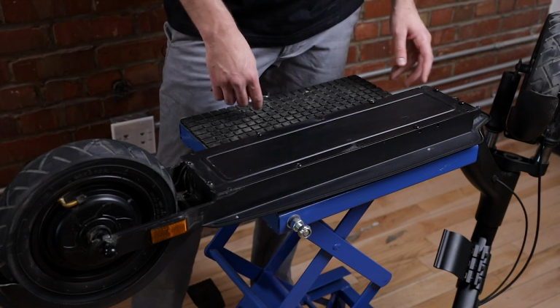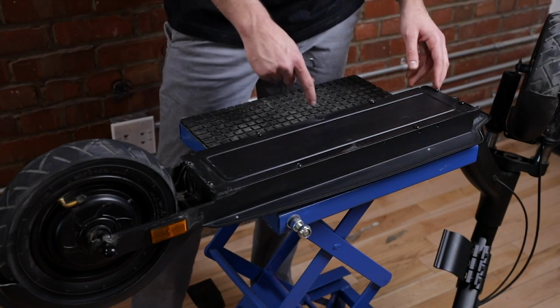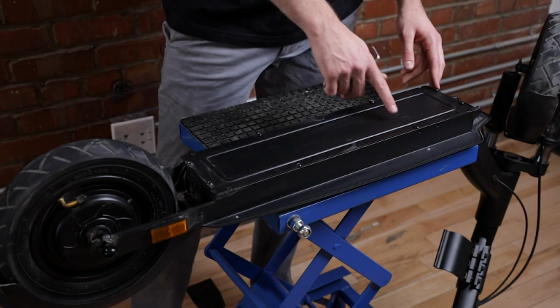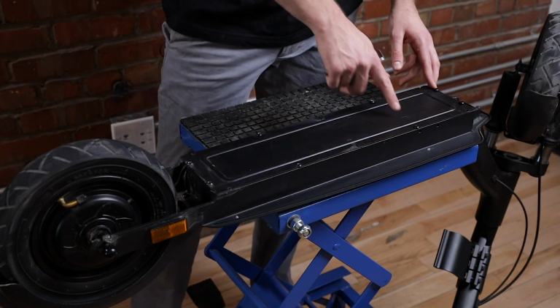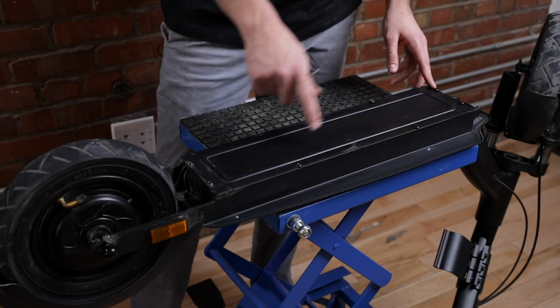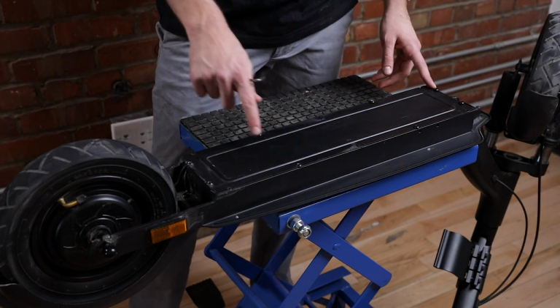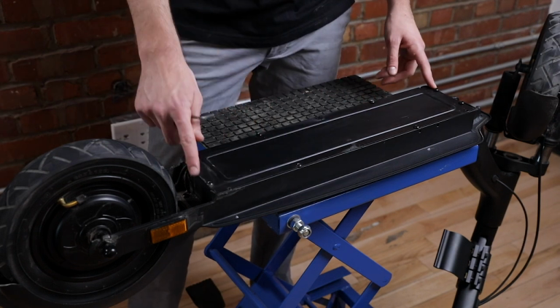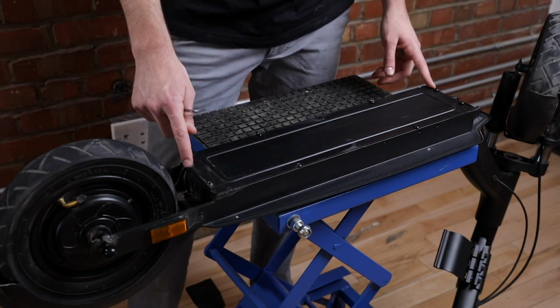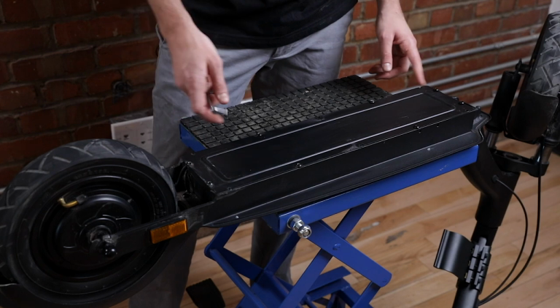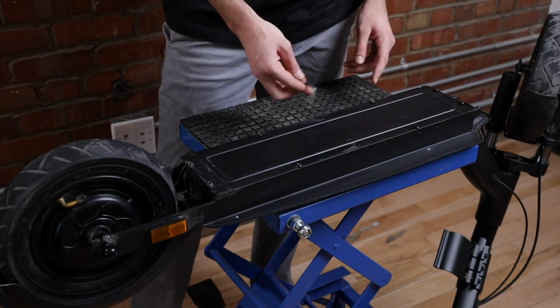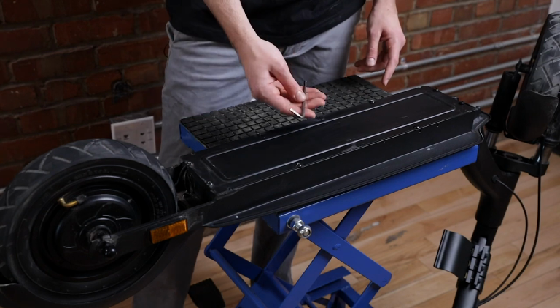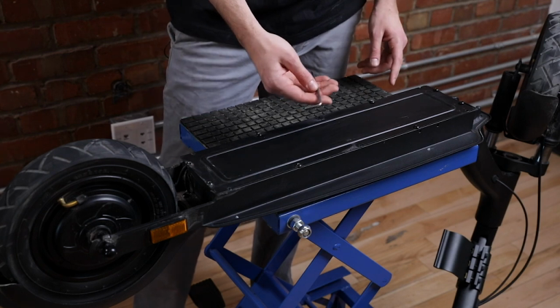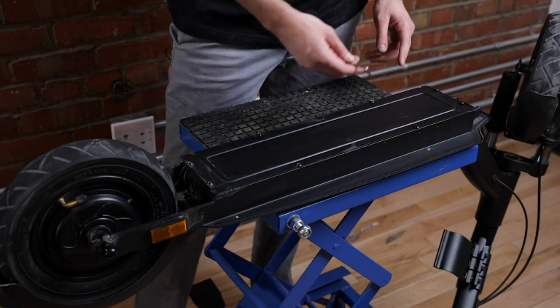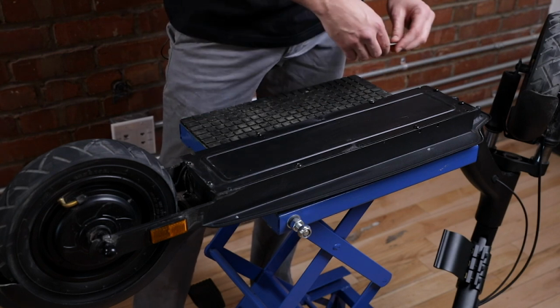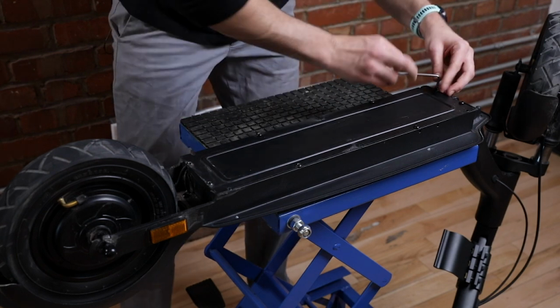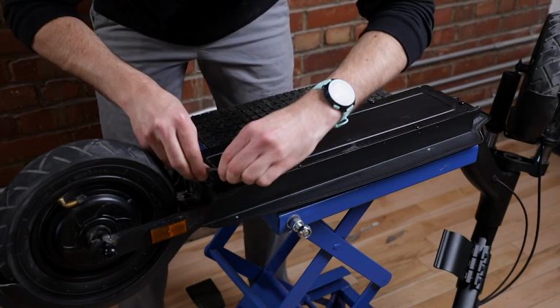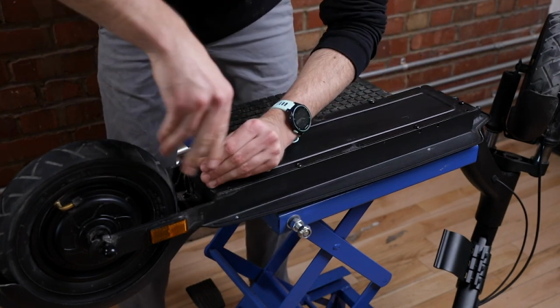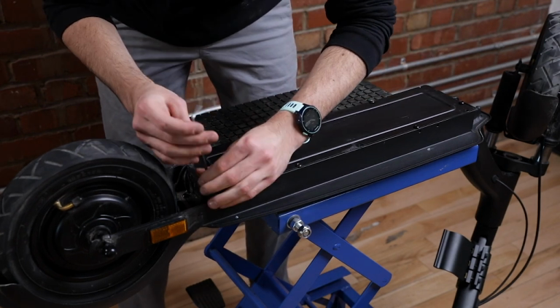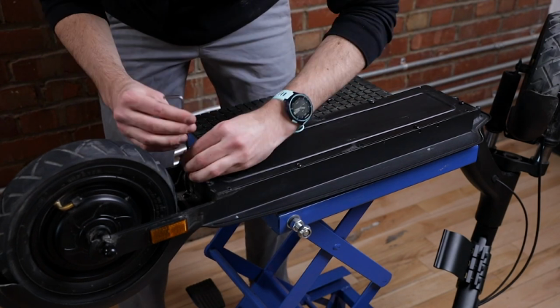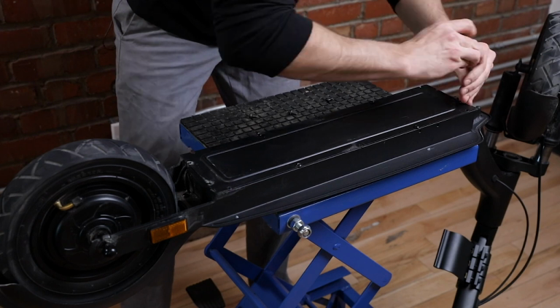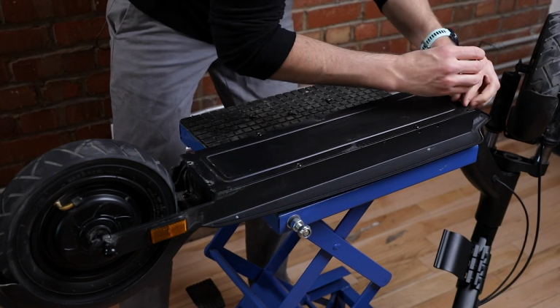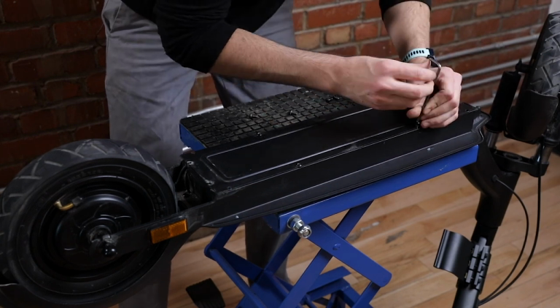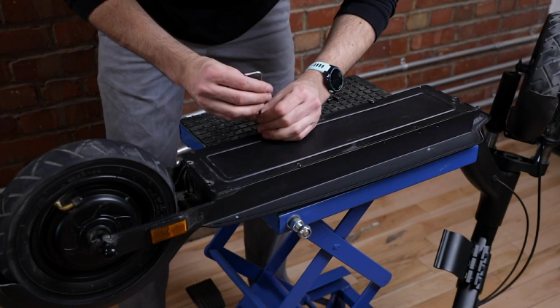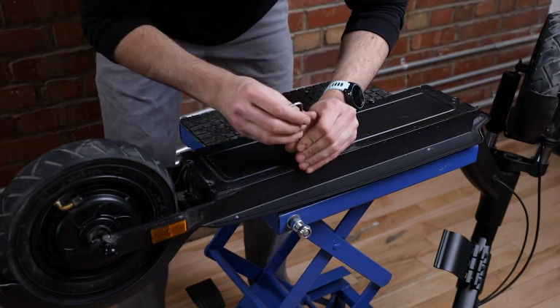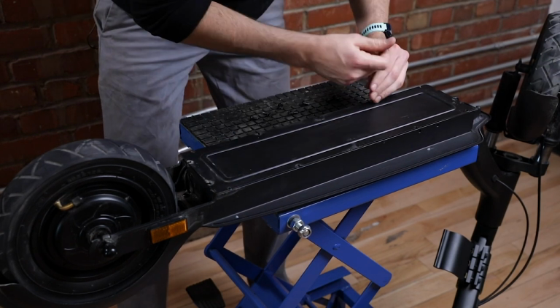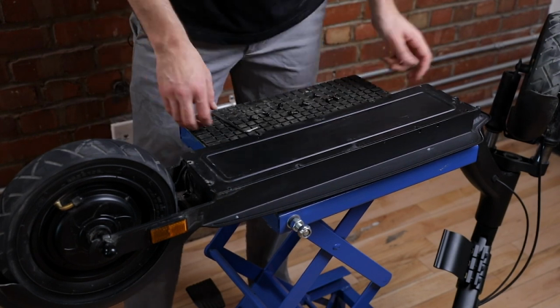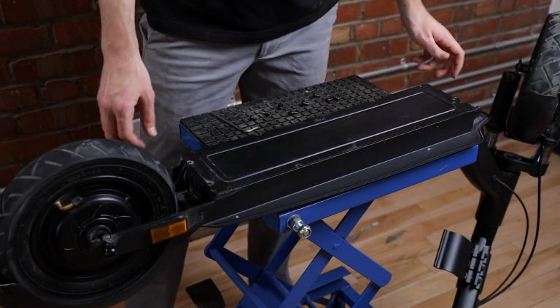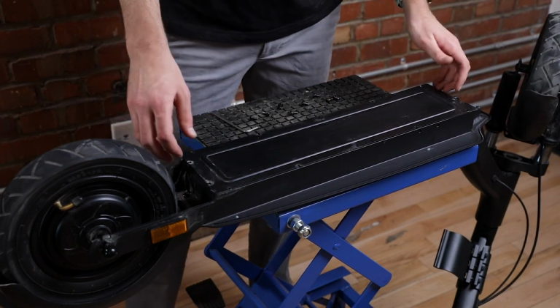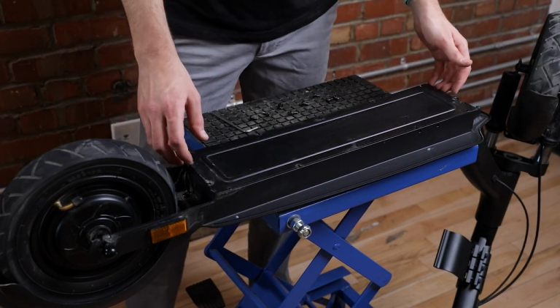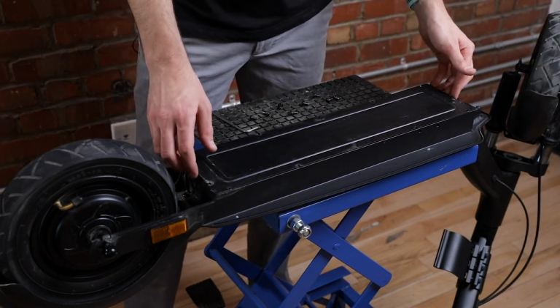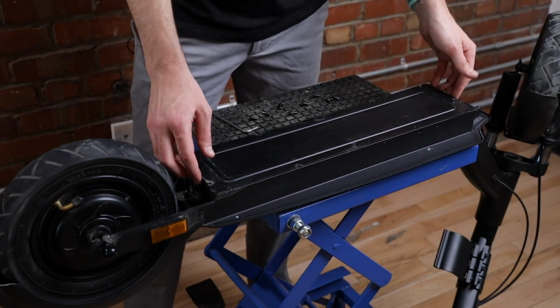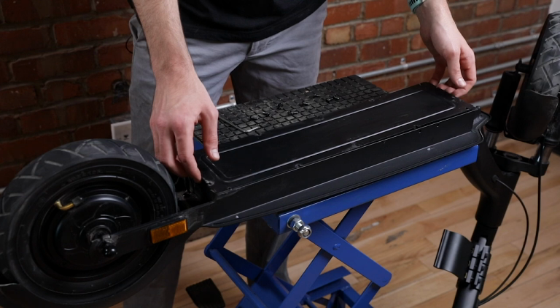There are another six screws to remove under the scooter using the same 4 millimeter allen key. With all six screws off, we can remove the metal plate.